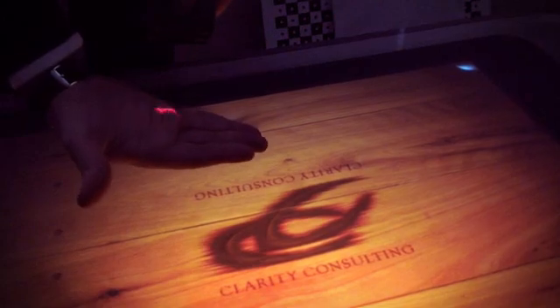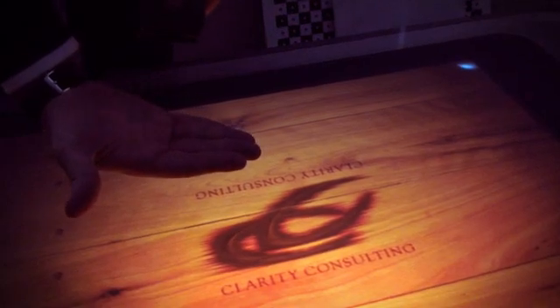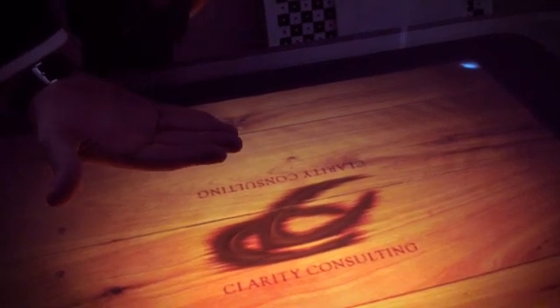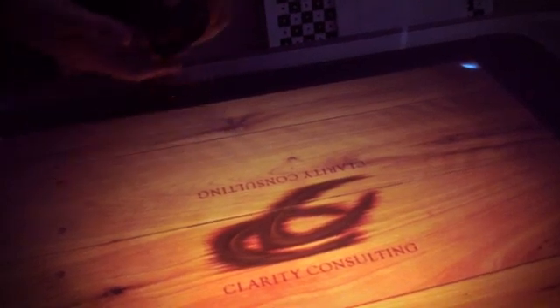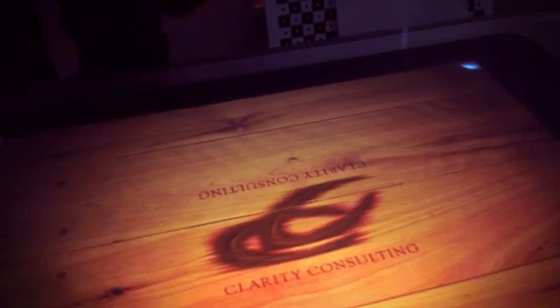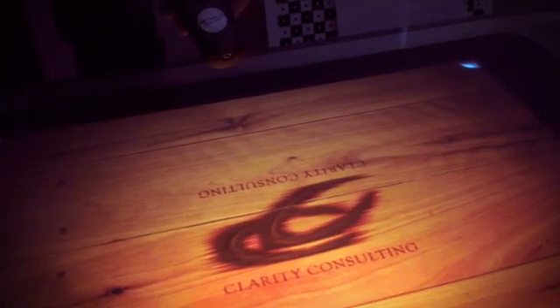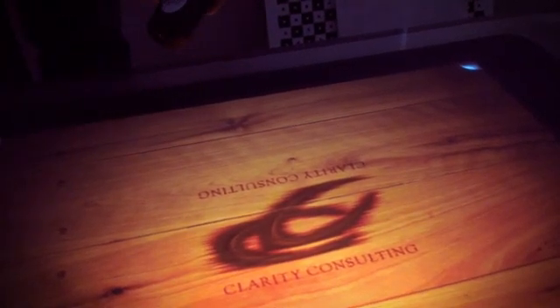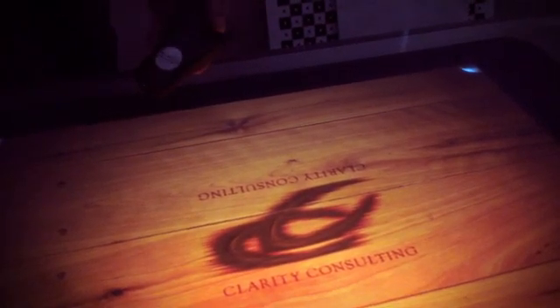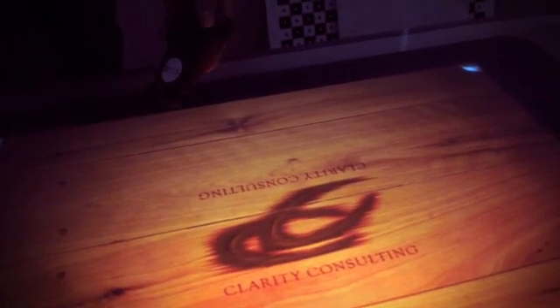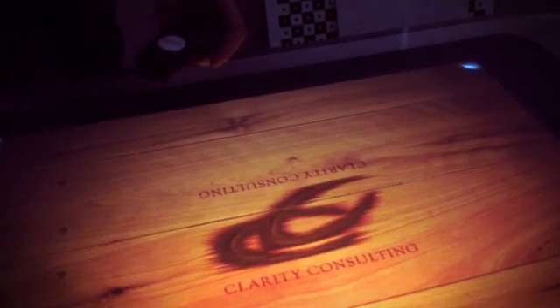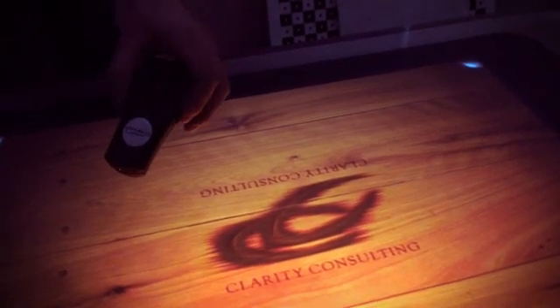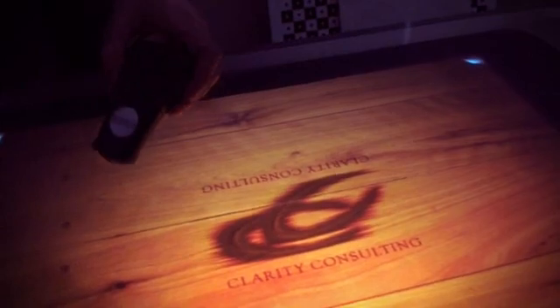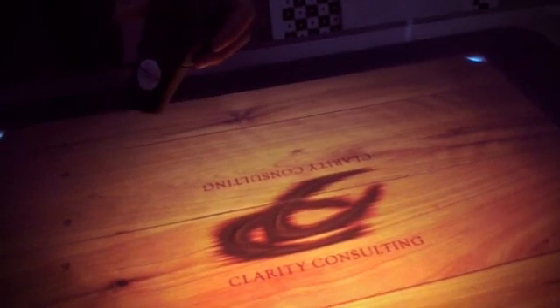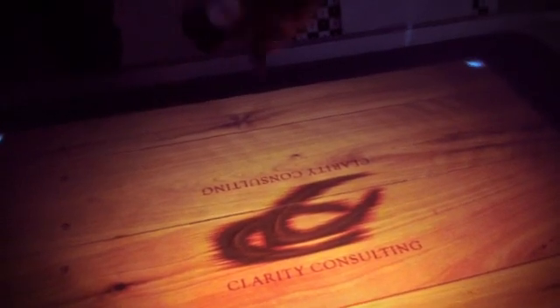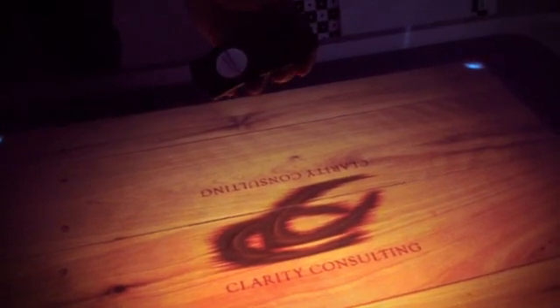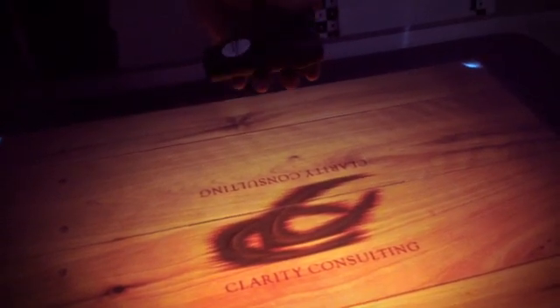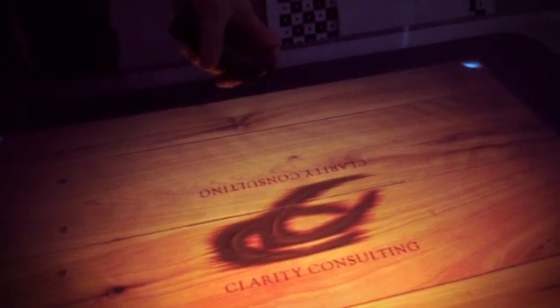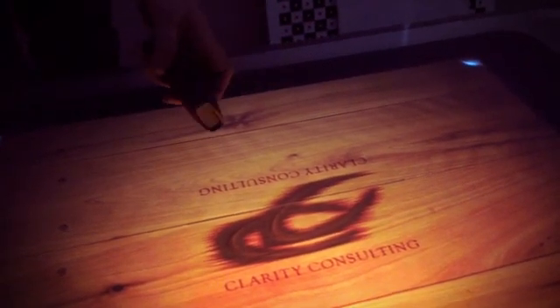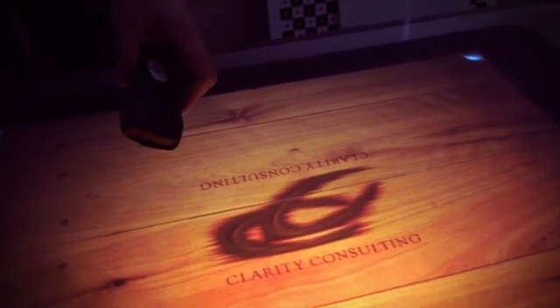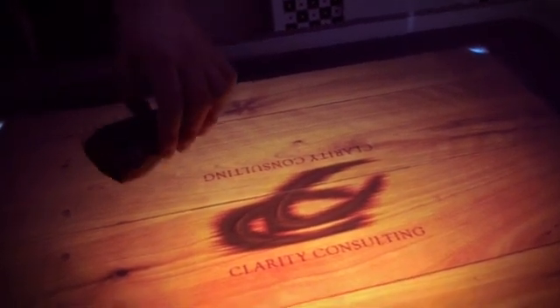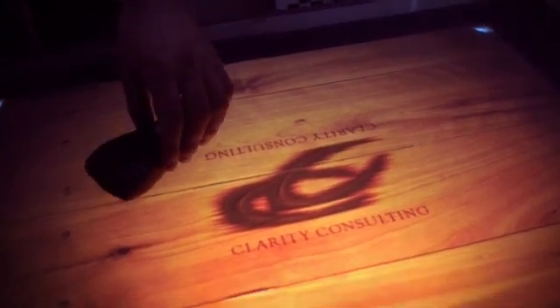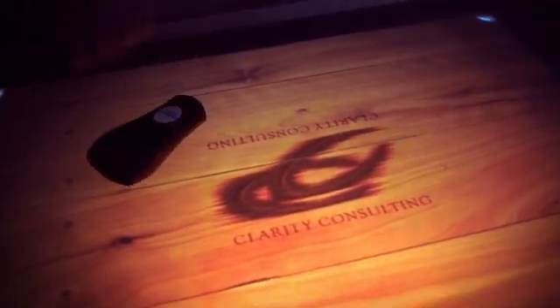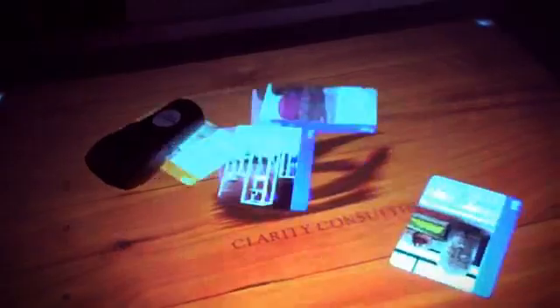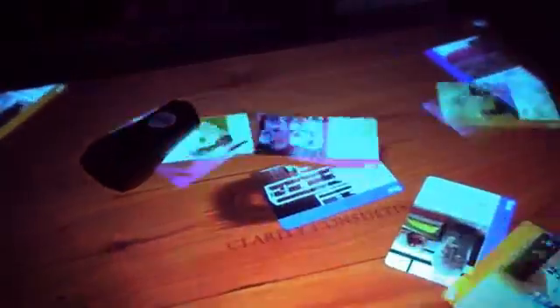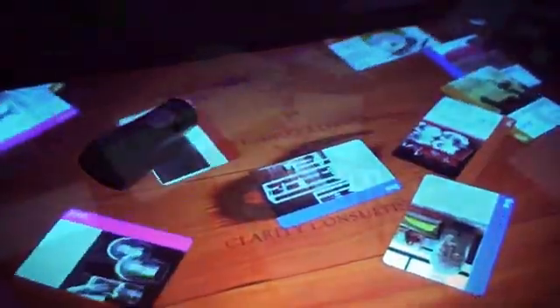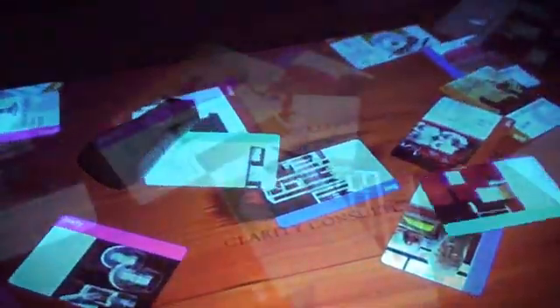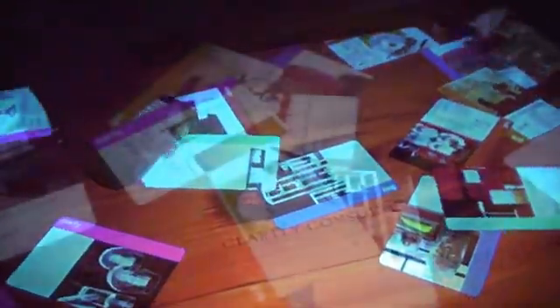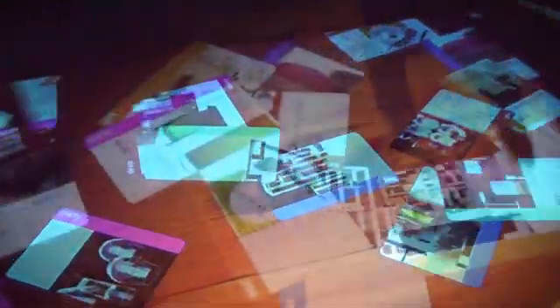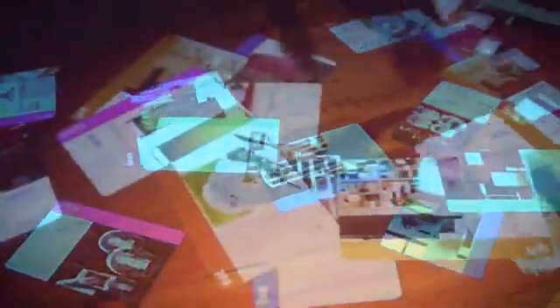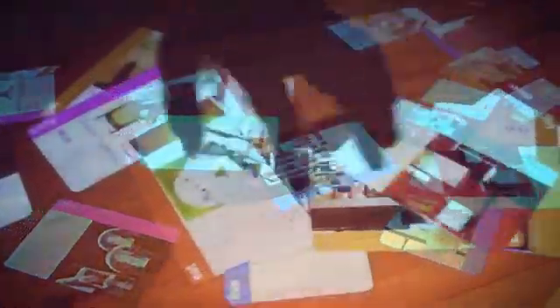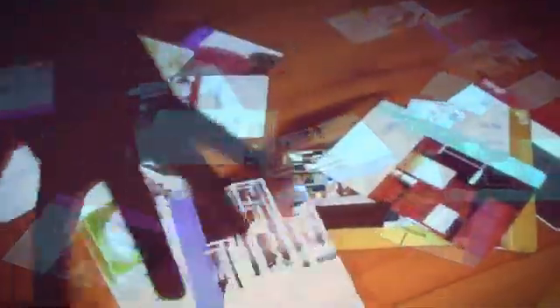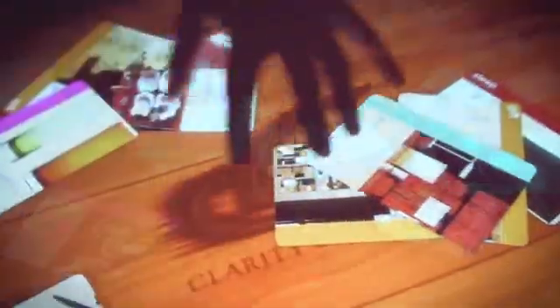First you're given a product scanner to create your gift registry list. Go ahead and scan all the items in the store that you would like to add to your gift registry, and then place the scanner on the table. When you place it on the table, all the items you previously scanned are tossed out onto the table for you to review.